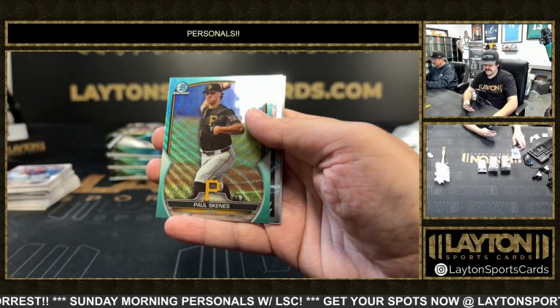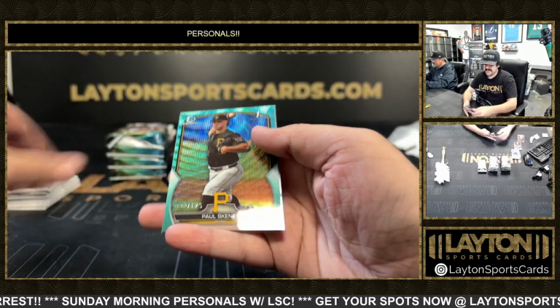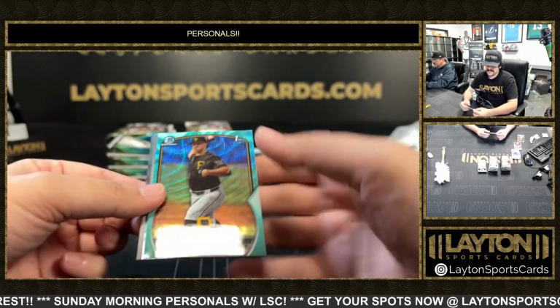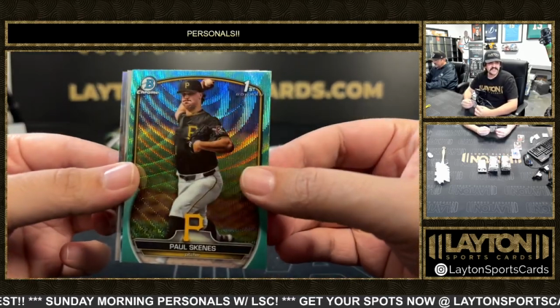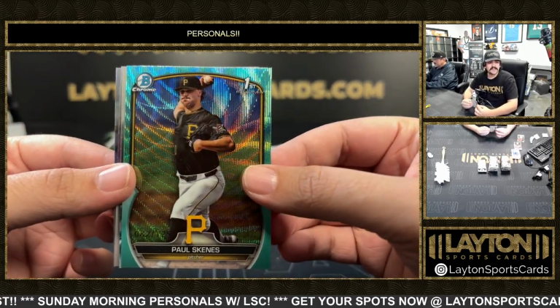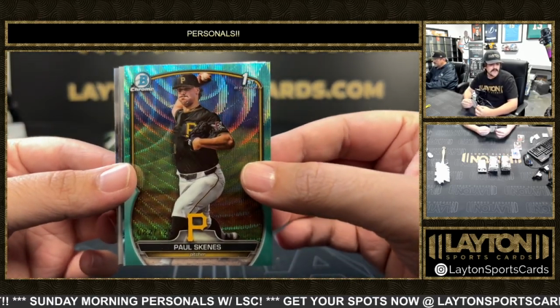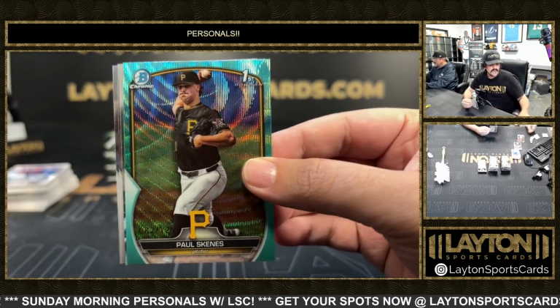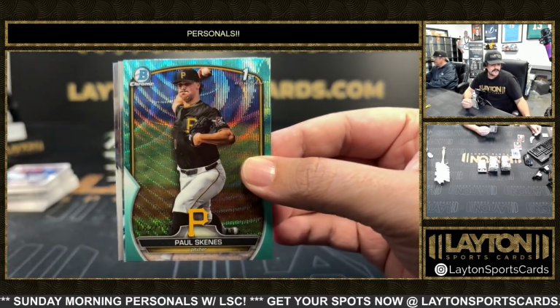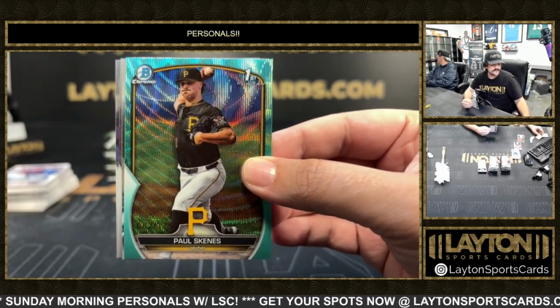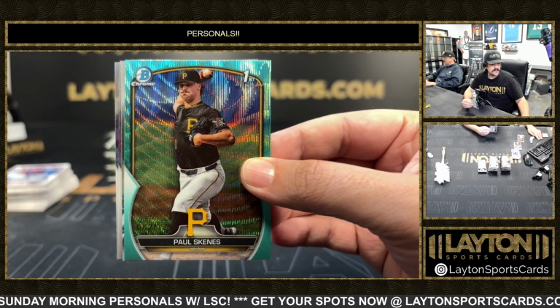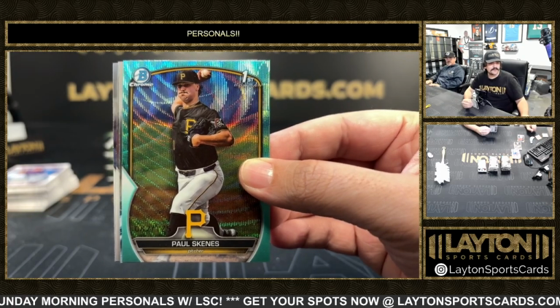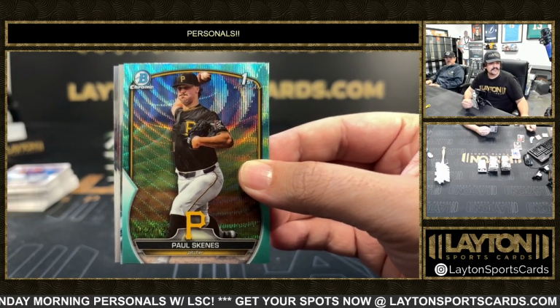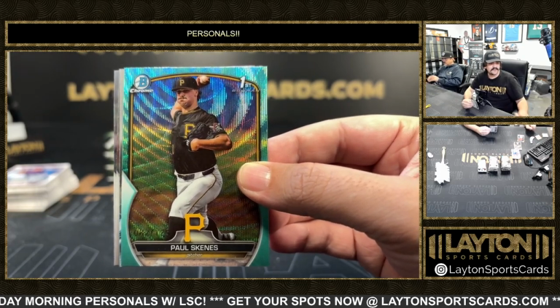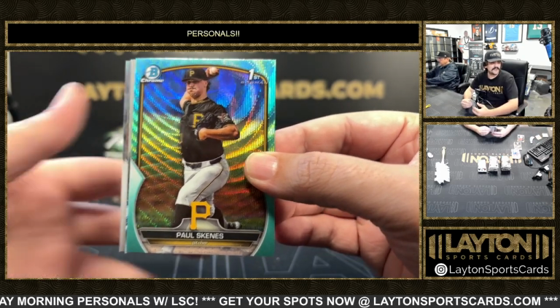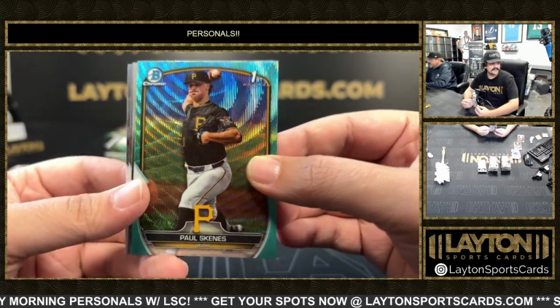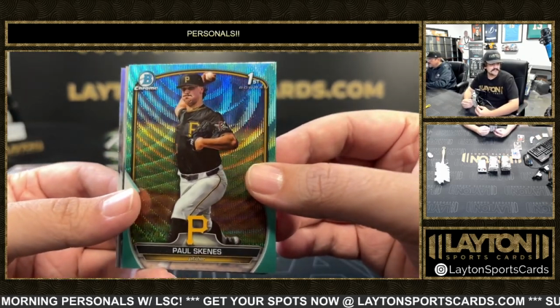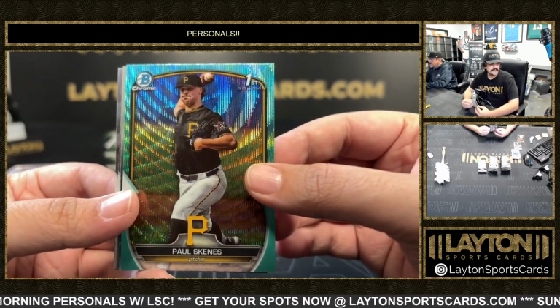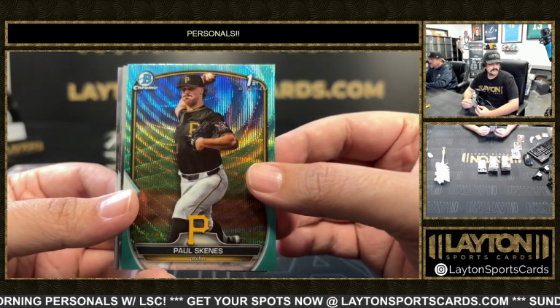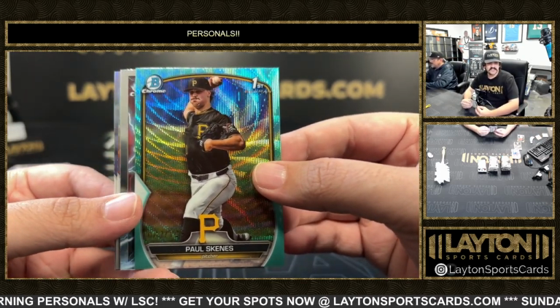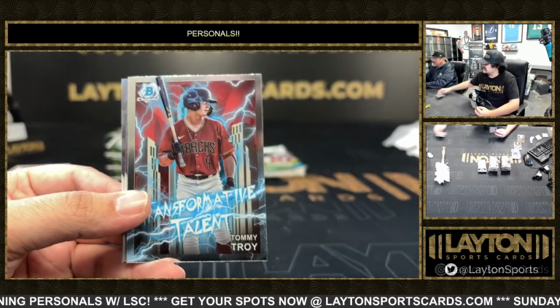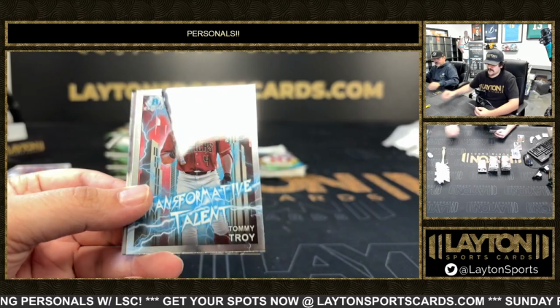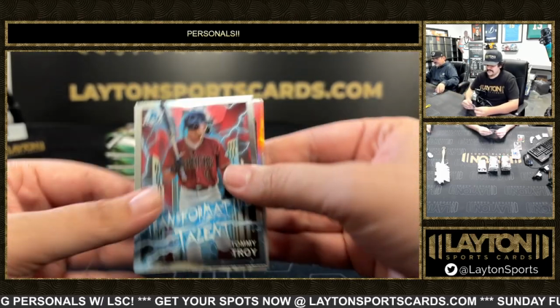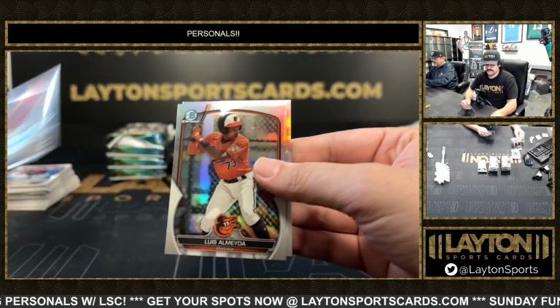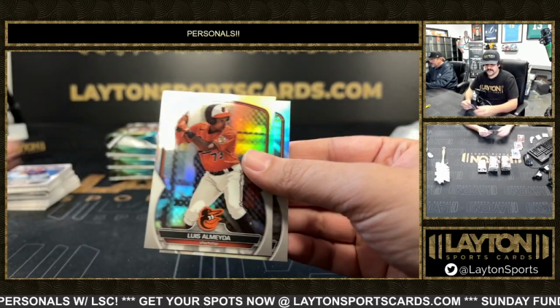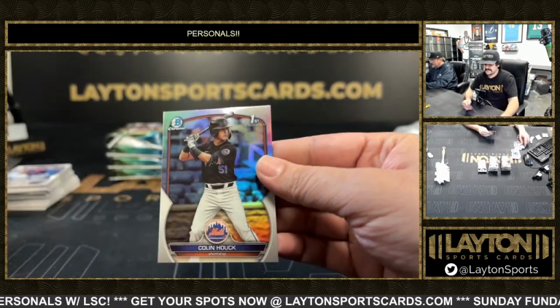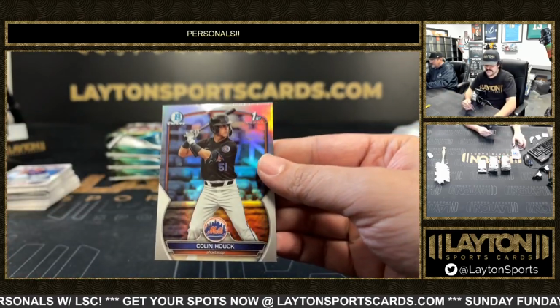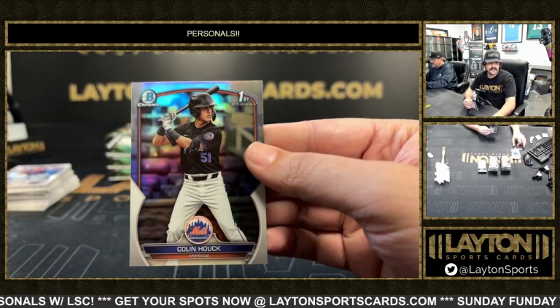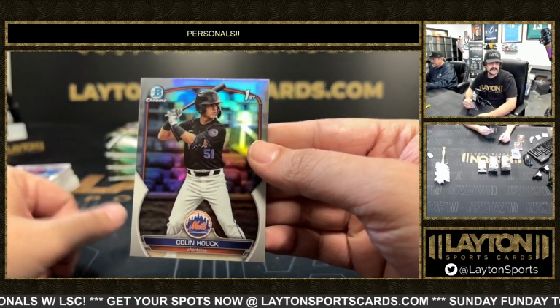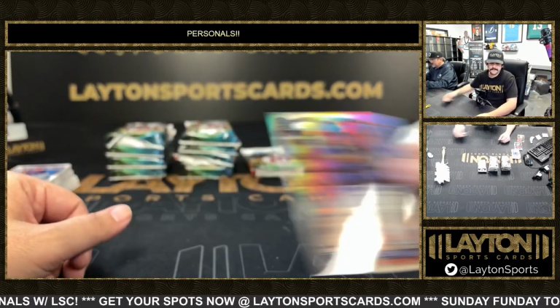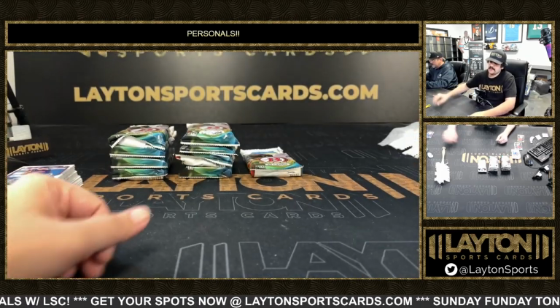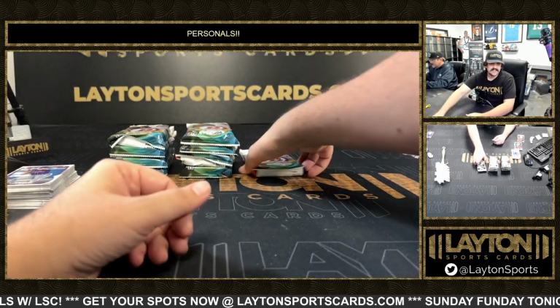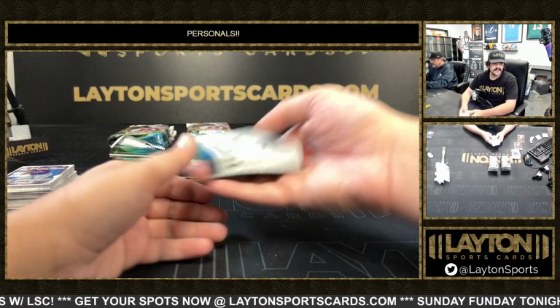Nice Paul Skeens on the aqua wave — there we go Christopher, first pick in the draft for the Pirates. Little Paul Skeens, aqua to 125, and a Colin Hauker refractor, nice LDB there.